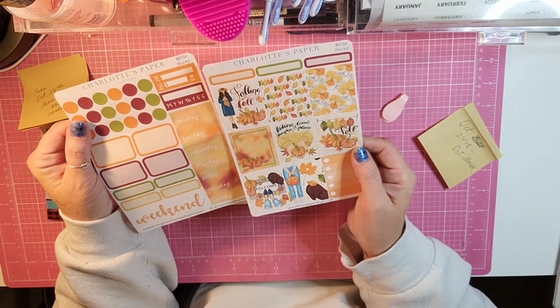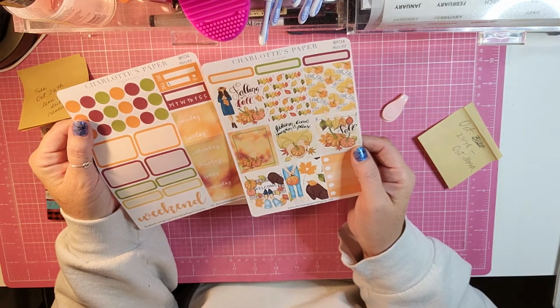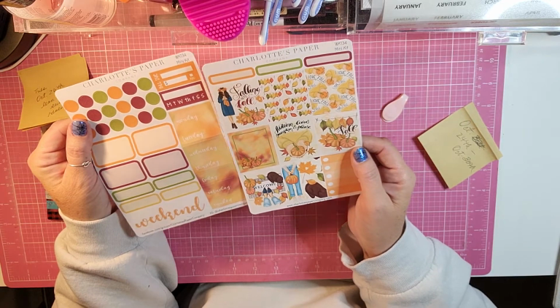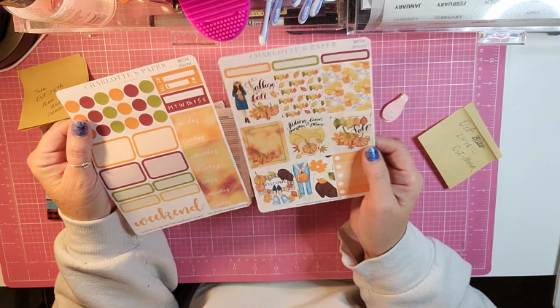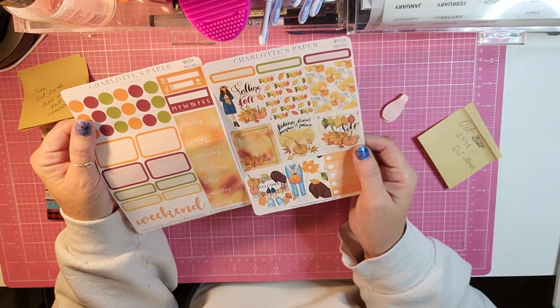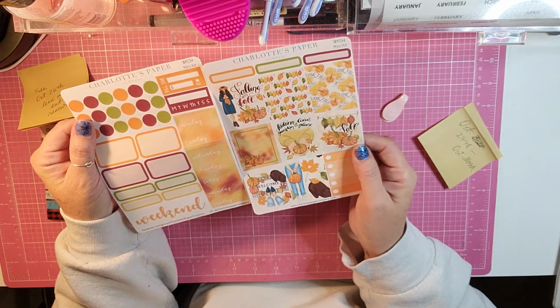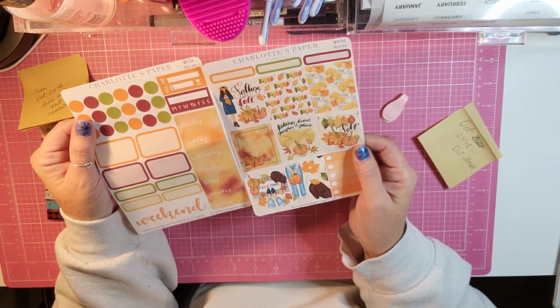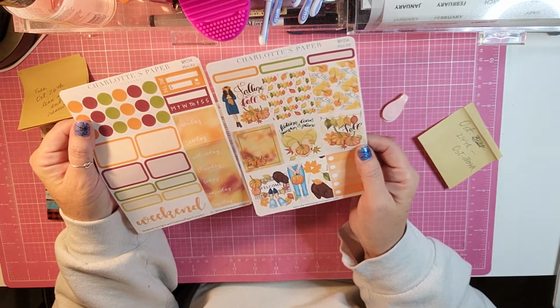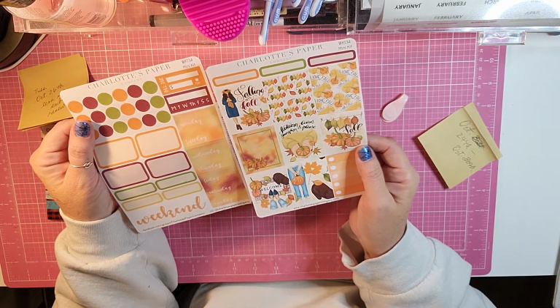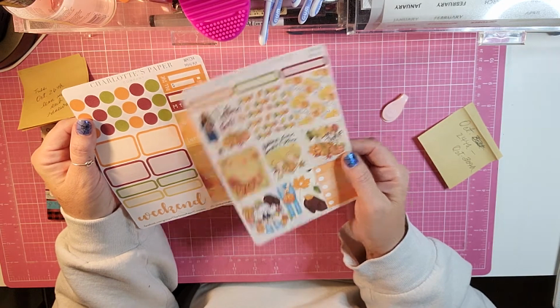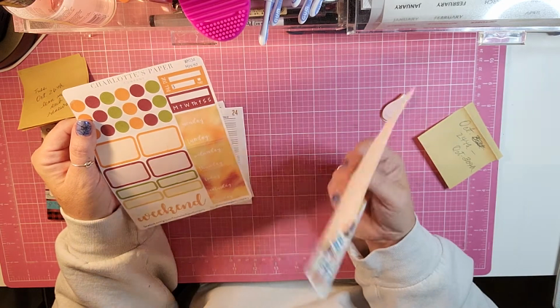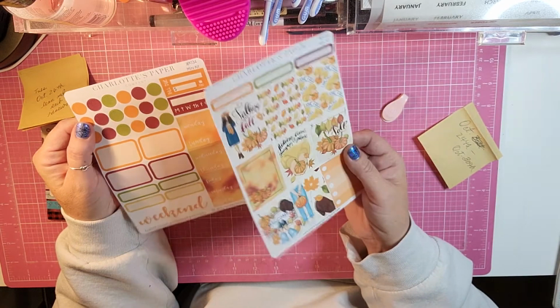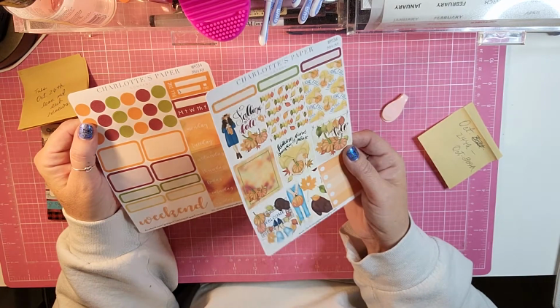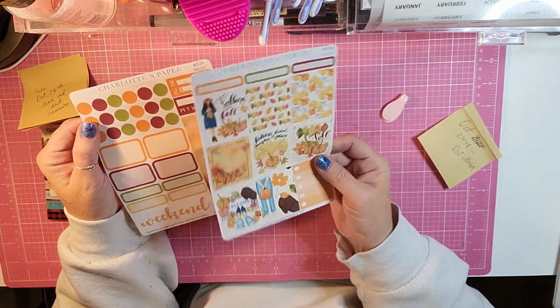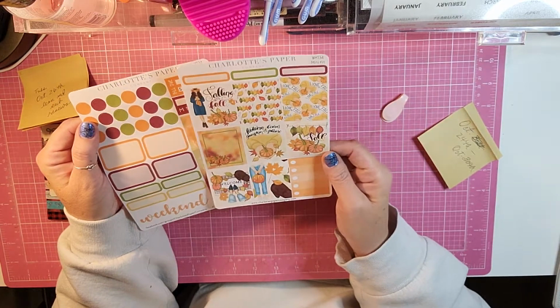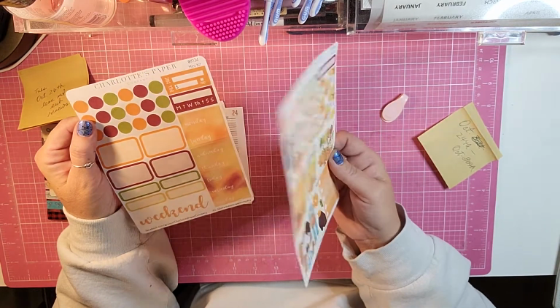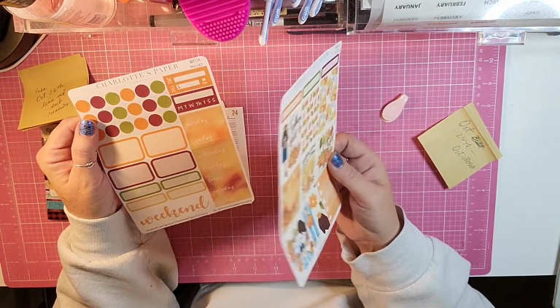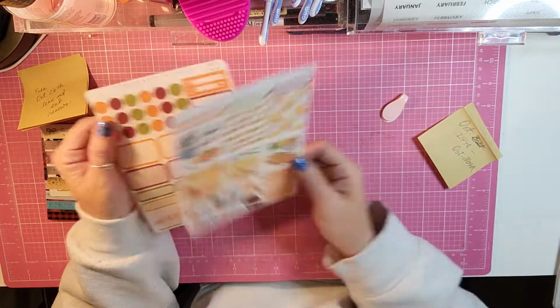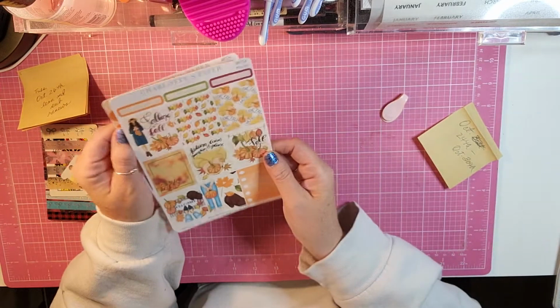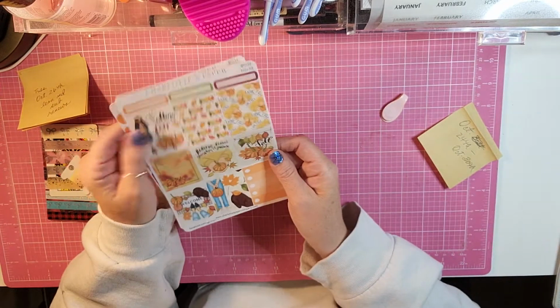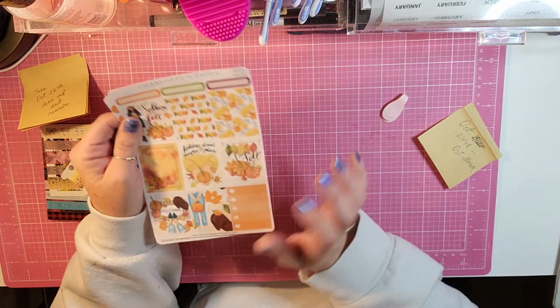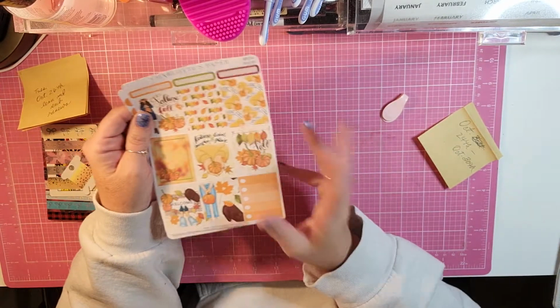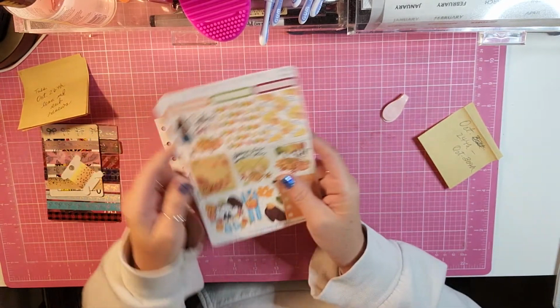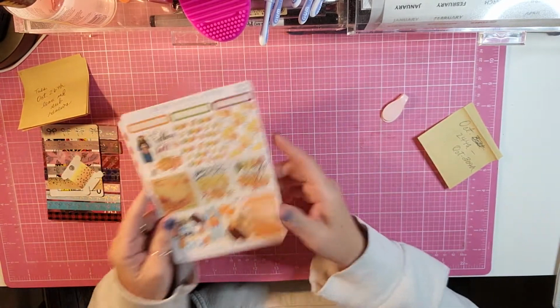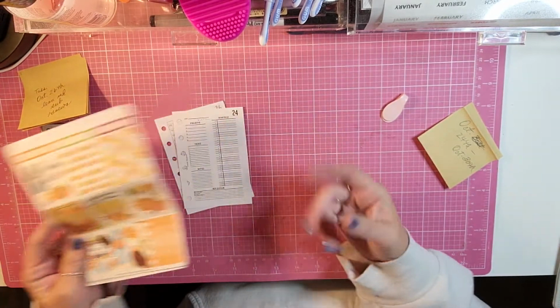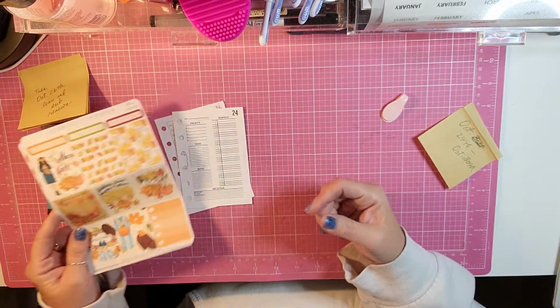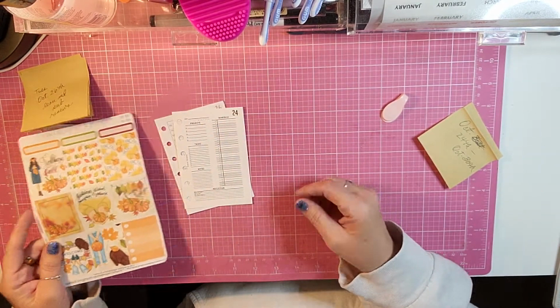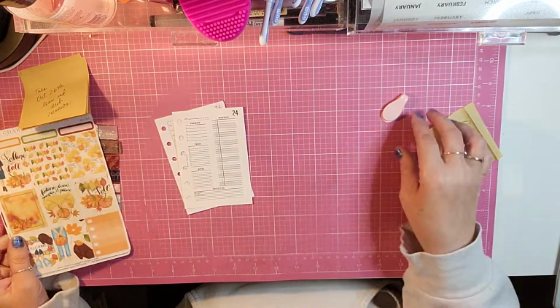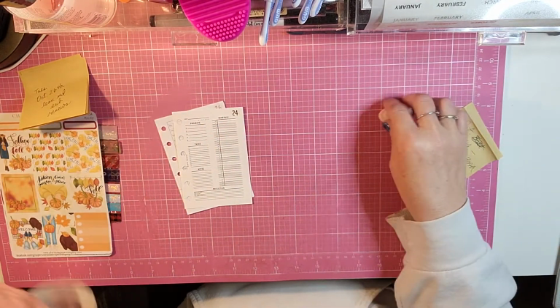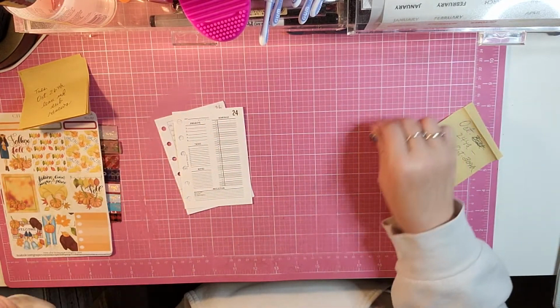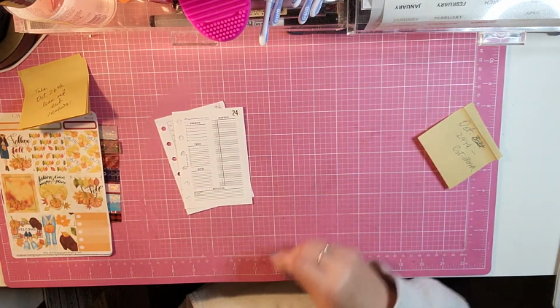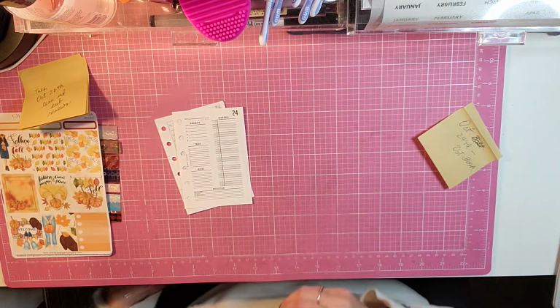It's super cute. I'm glad it's not a lot because I don't have a lot of room in a little pocket planner.